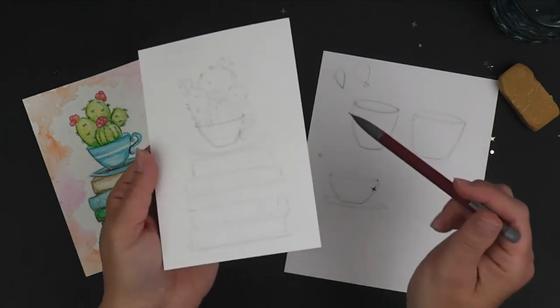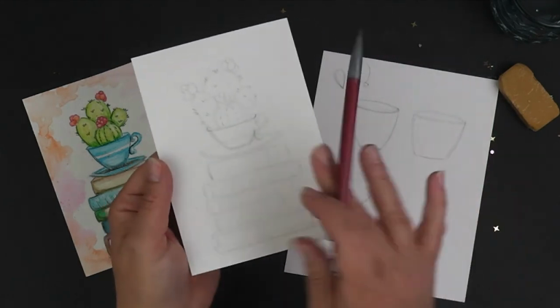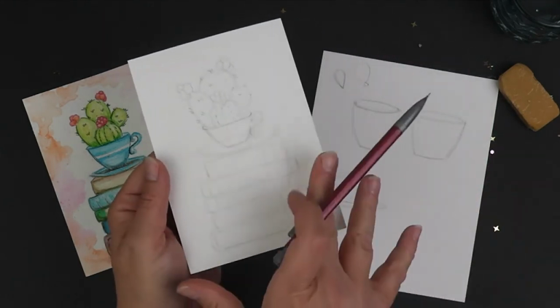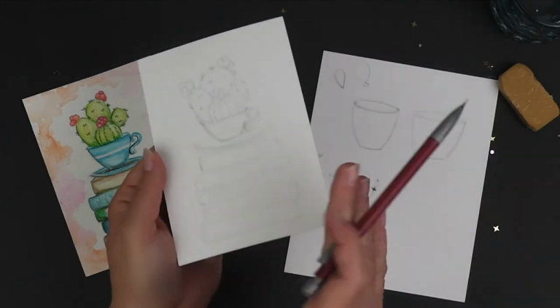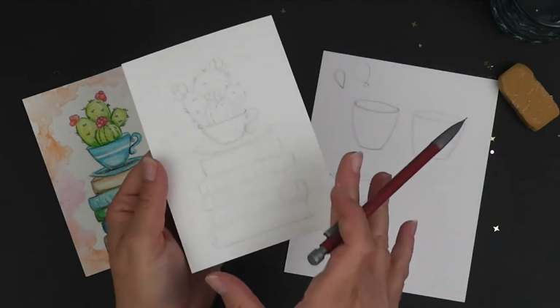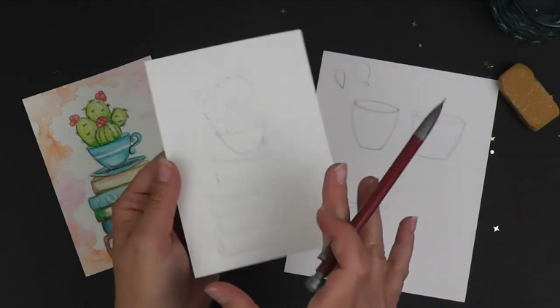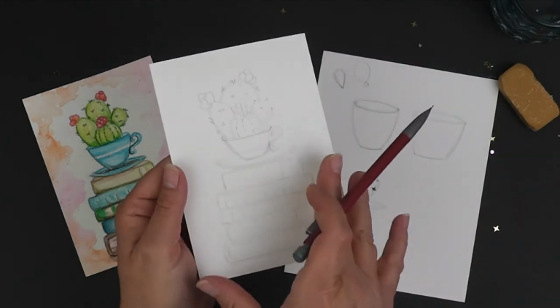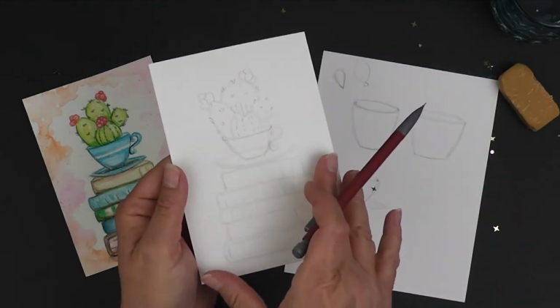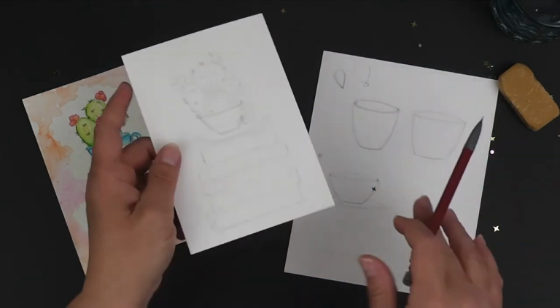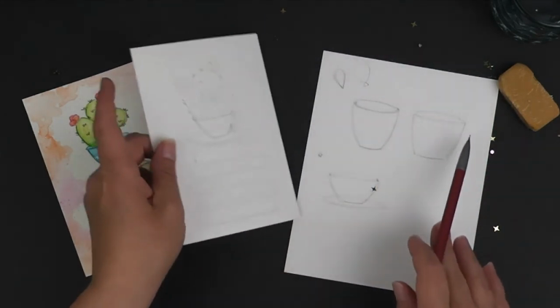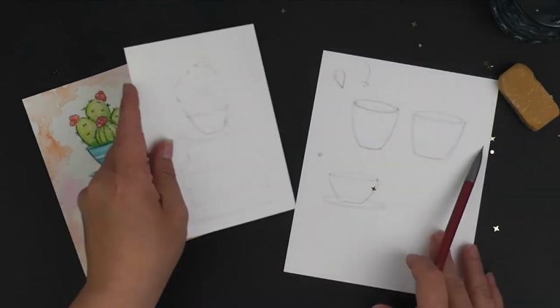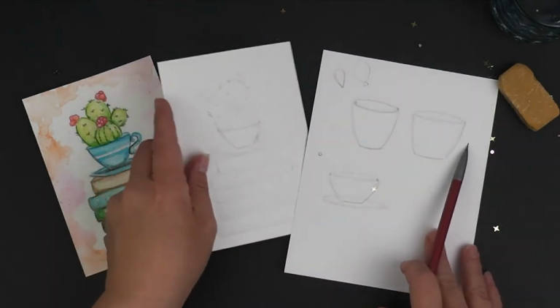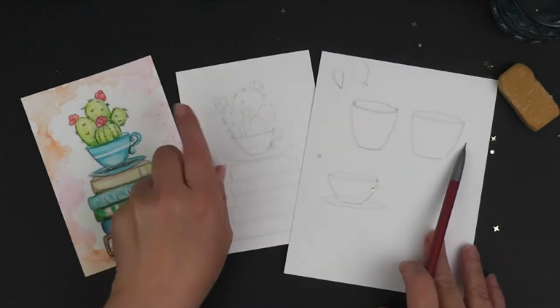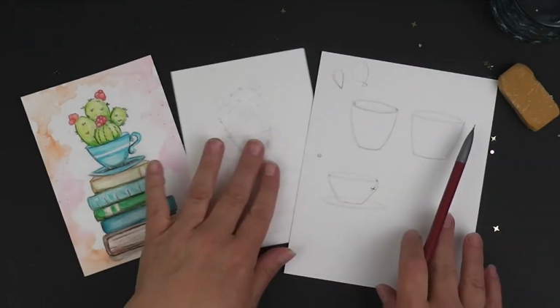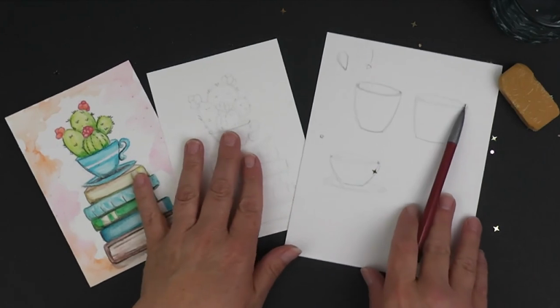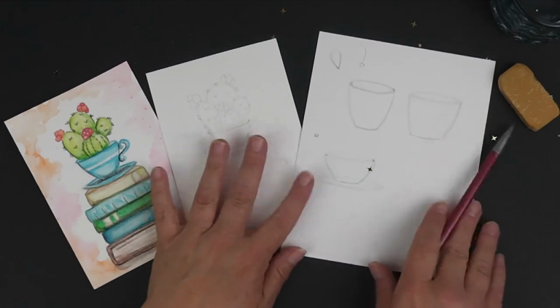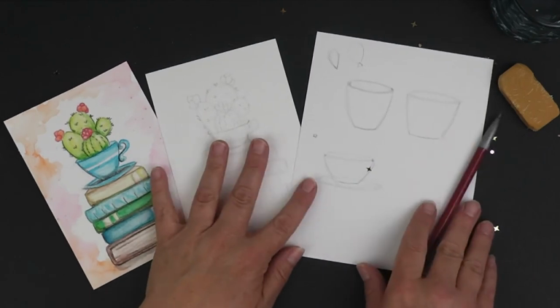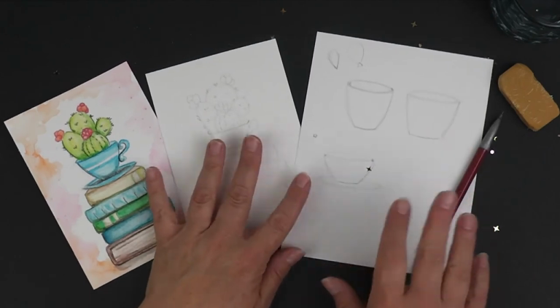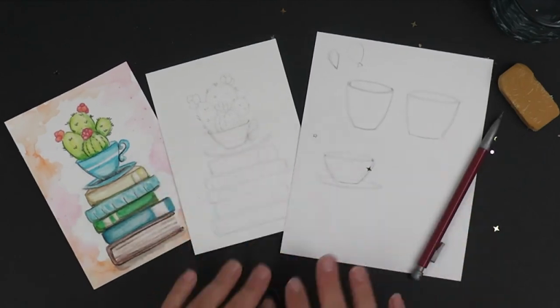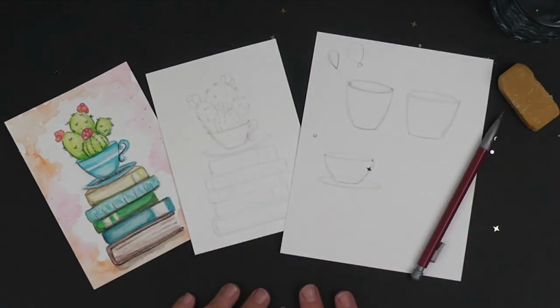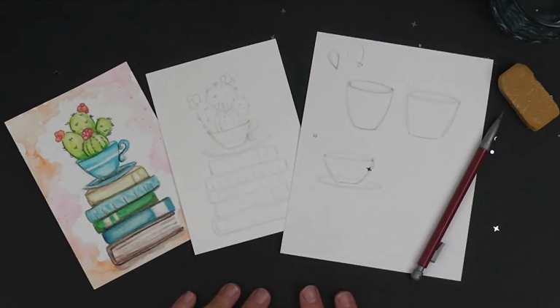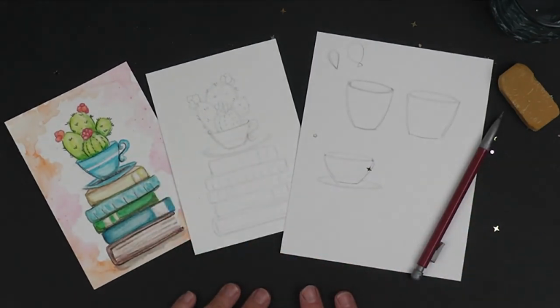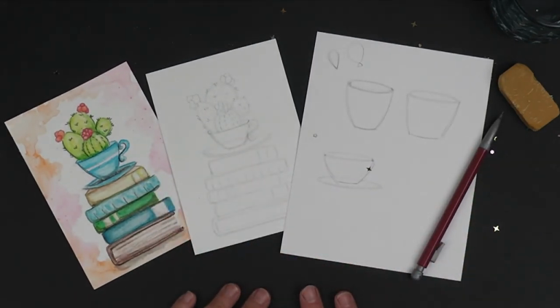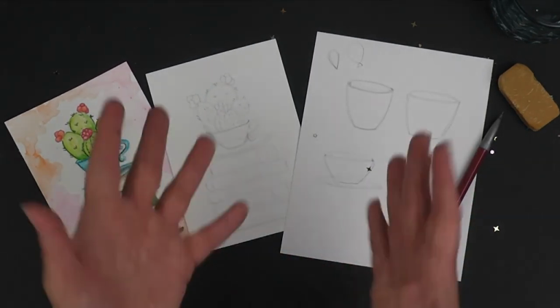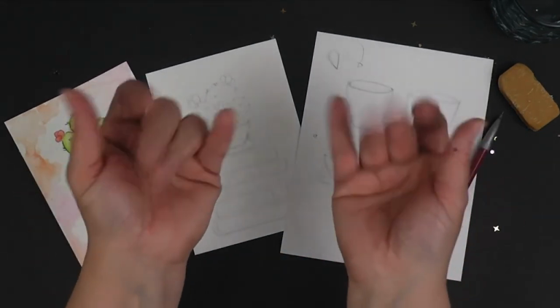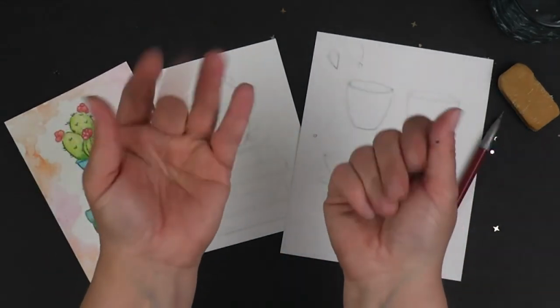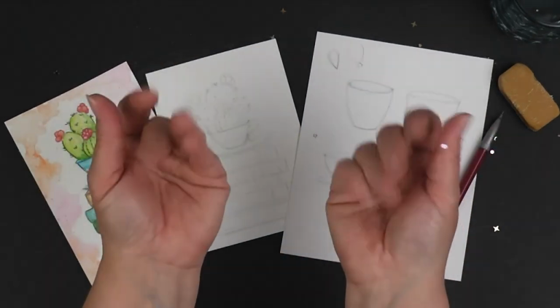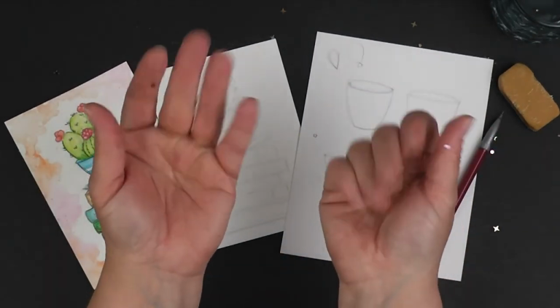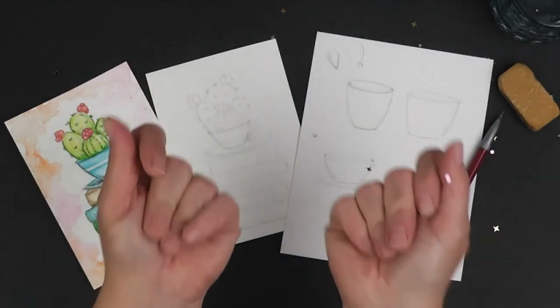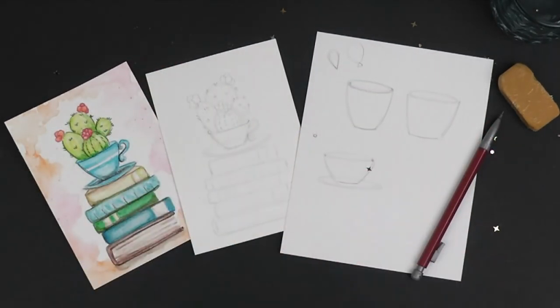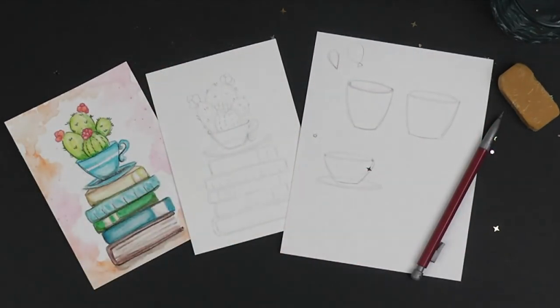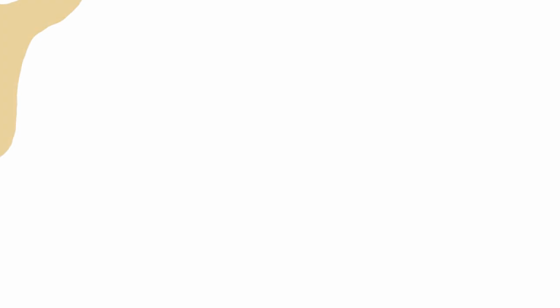I hope you enjoyed this first lesson of drawing and illustrating everything out. Don't be hard on yourself — just have fun and relax. Try it on a scrap piece of paper first if you want to practice before putting it on the postcard, since that may feel more permanent. I hope that tip helps and I will see you in the next video.